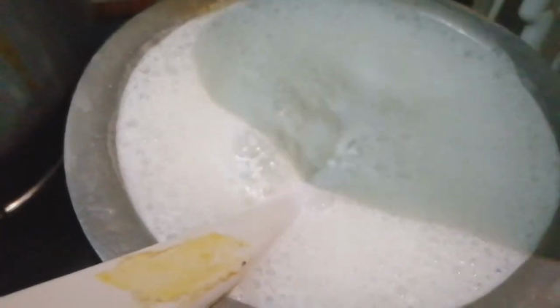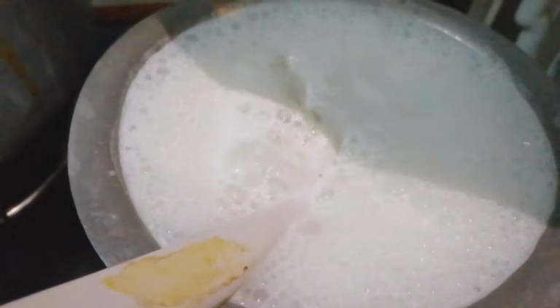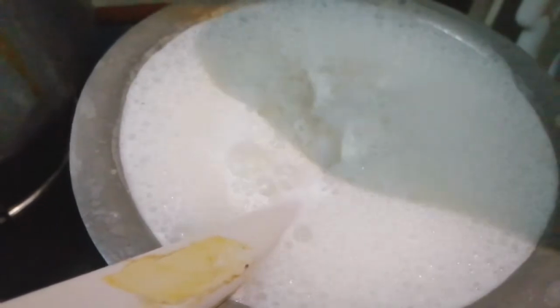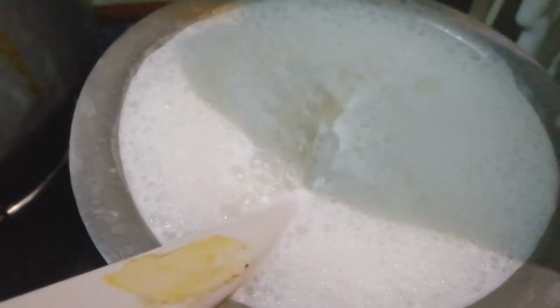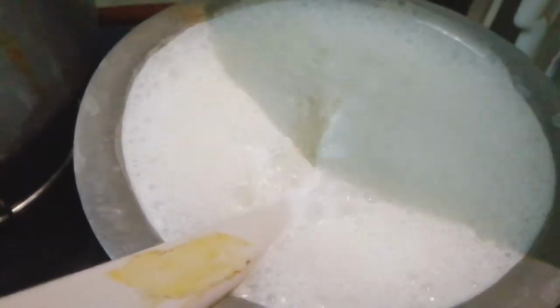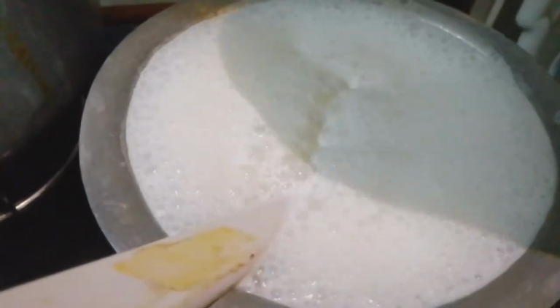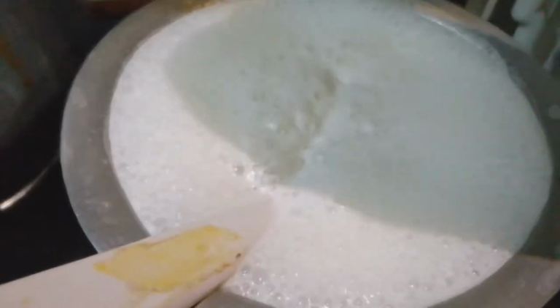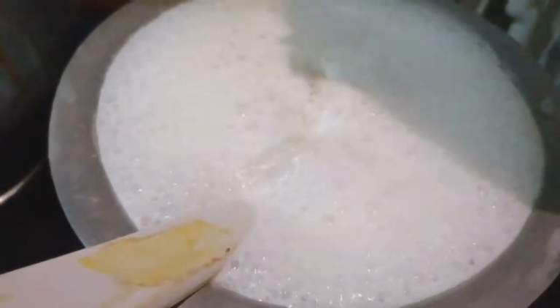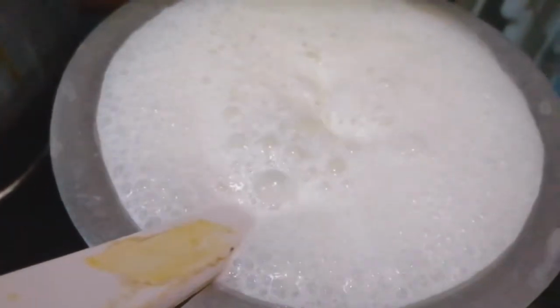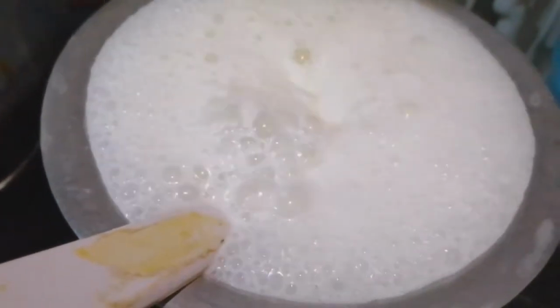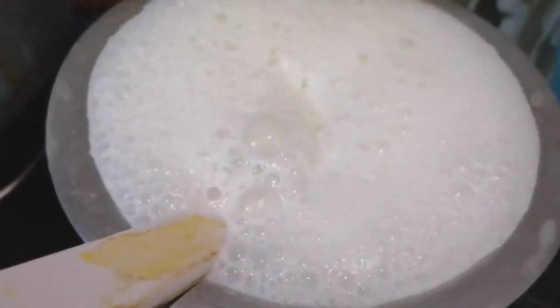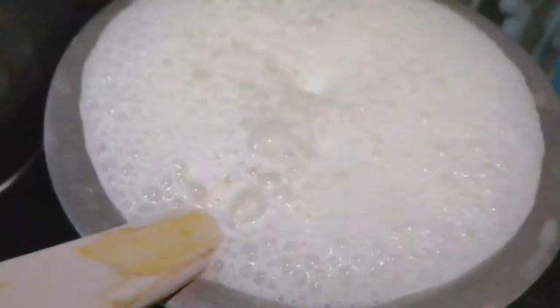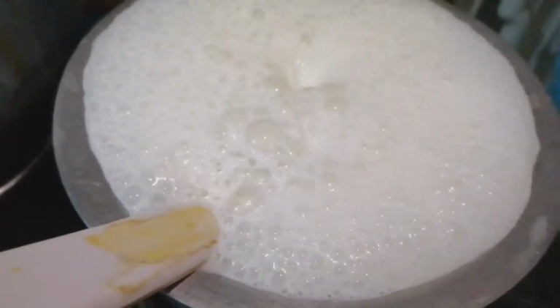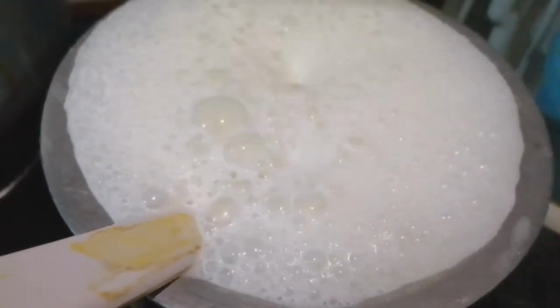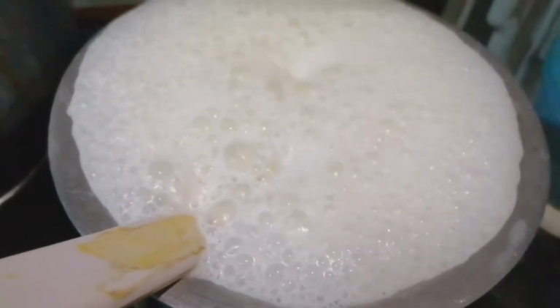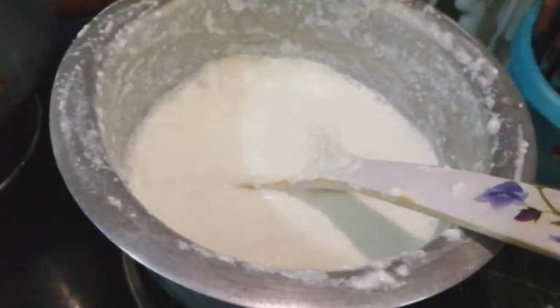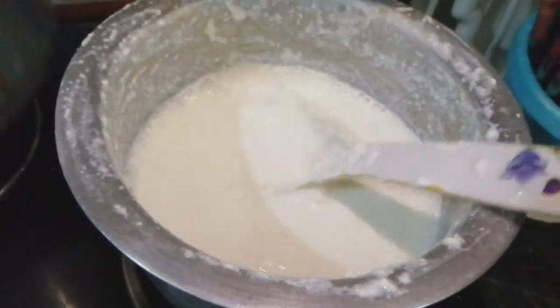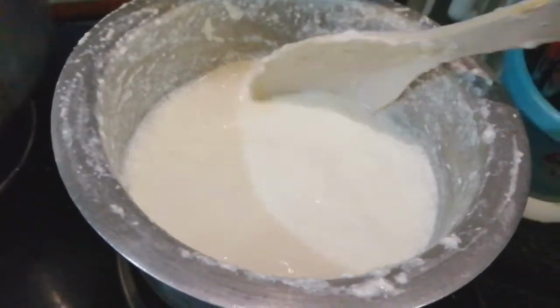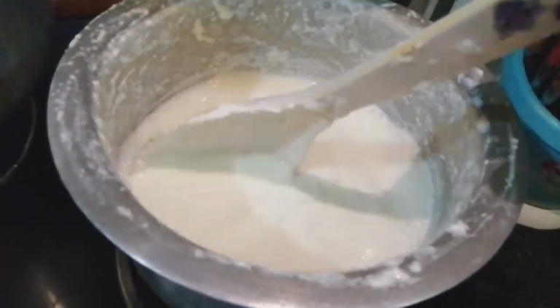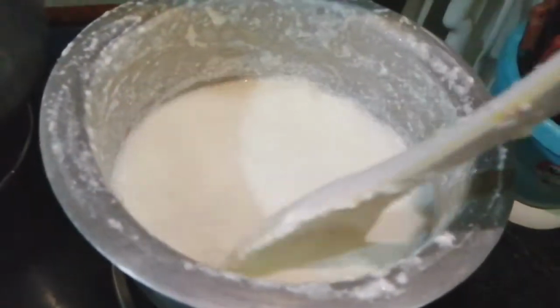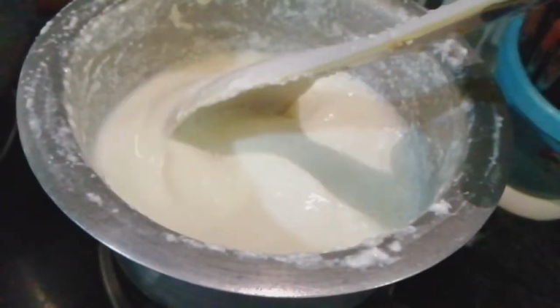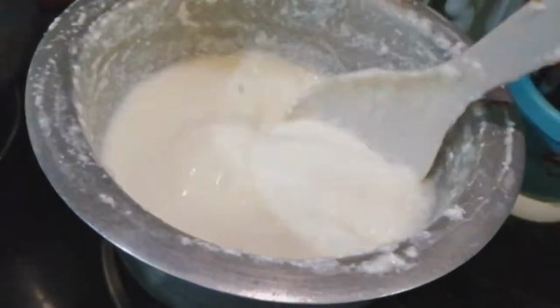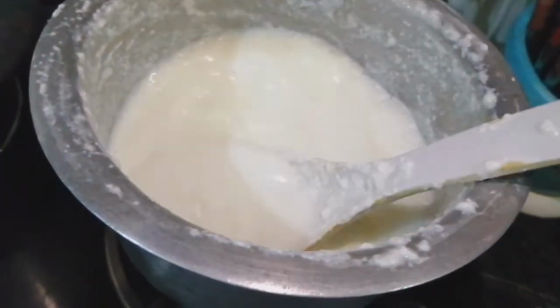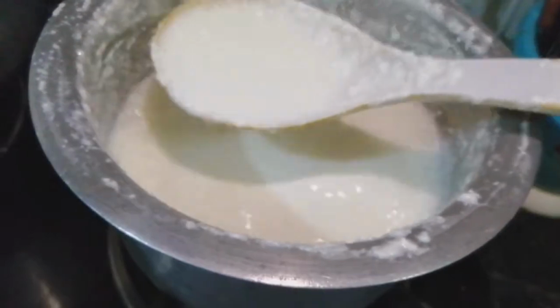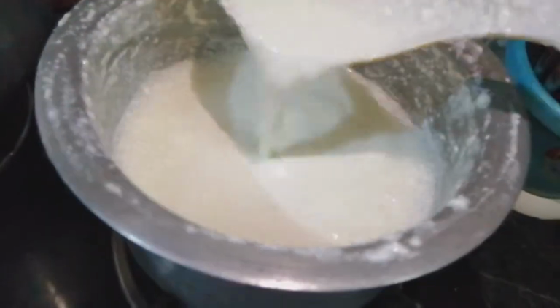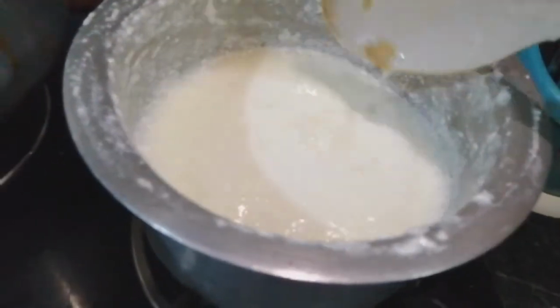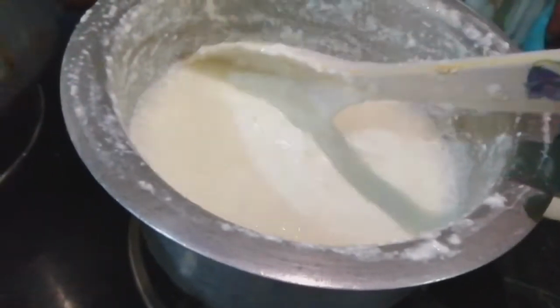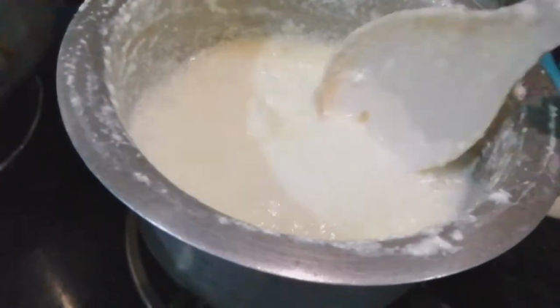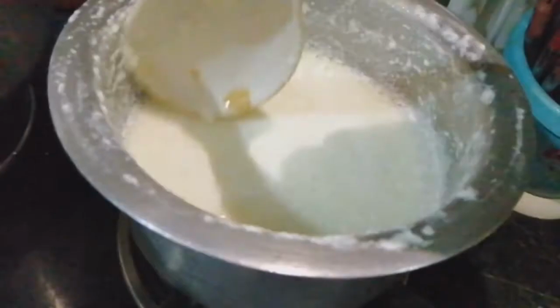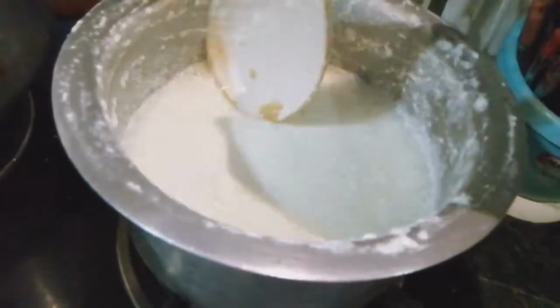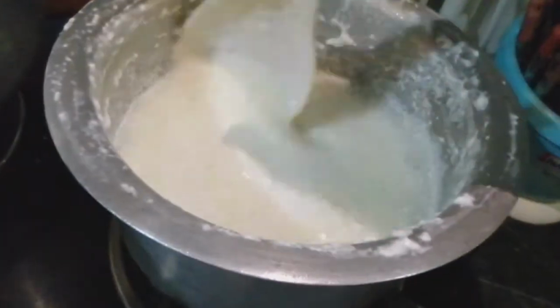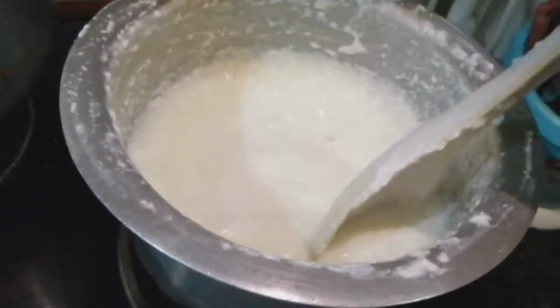I am going to cook for 4 to 7 minutes. You can see how it has been done. It is ready for our cheese.